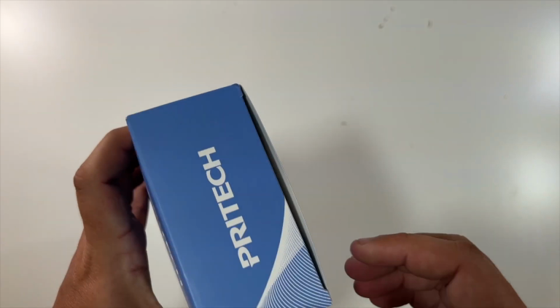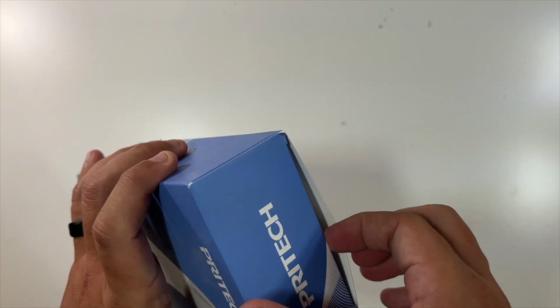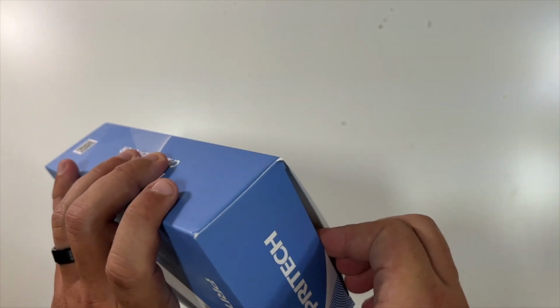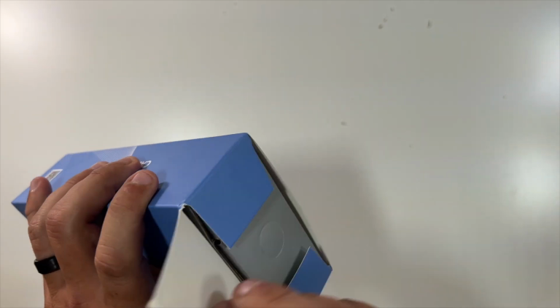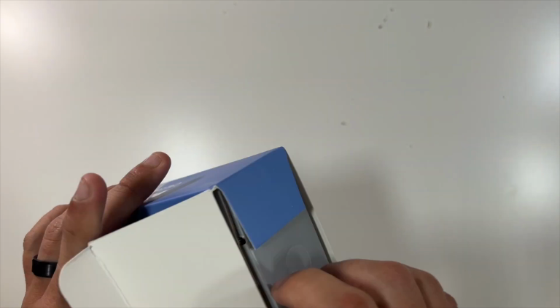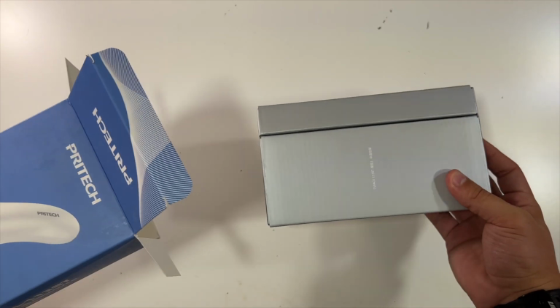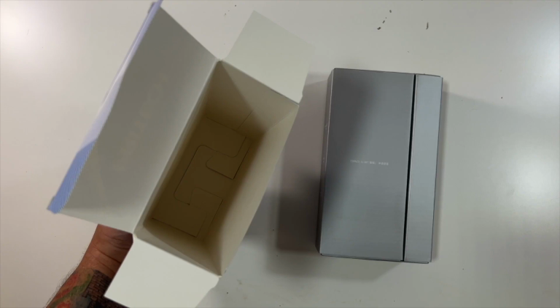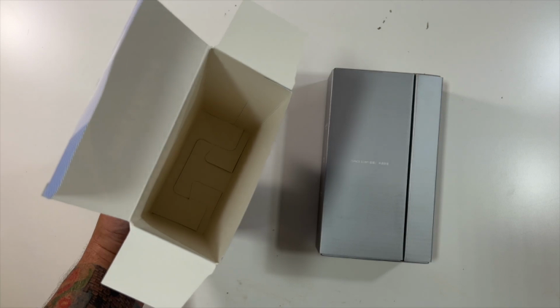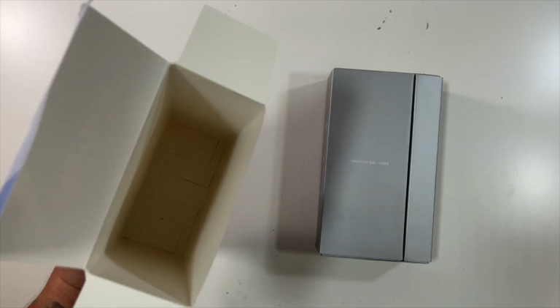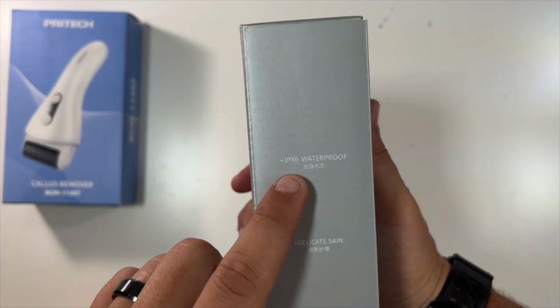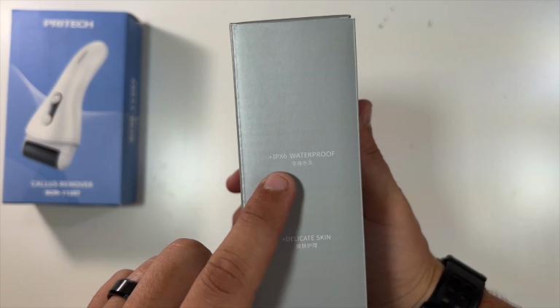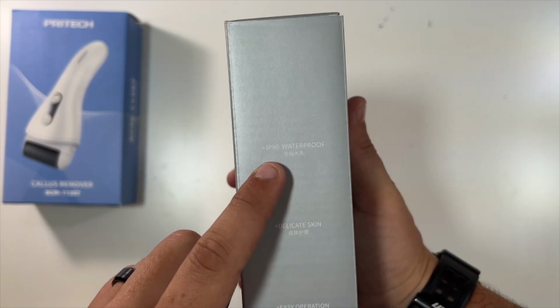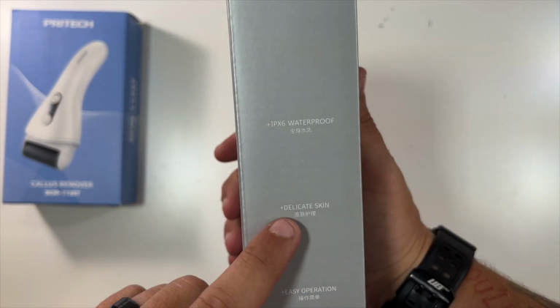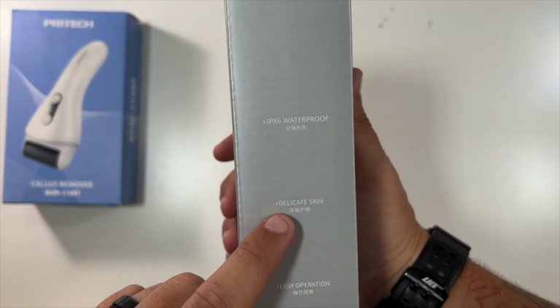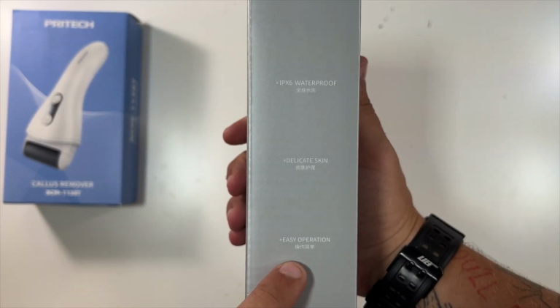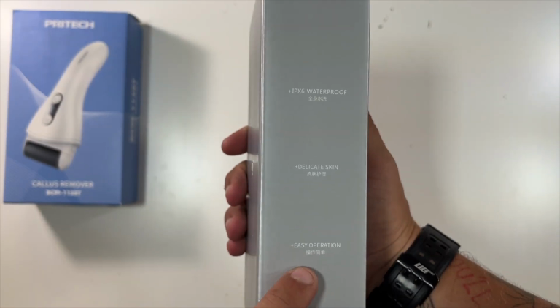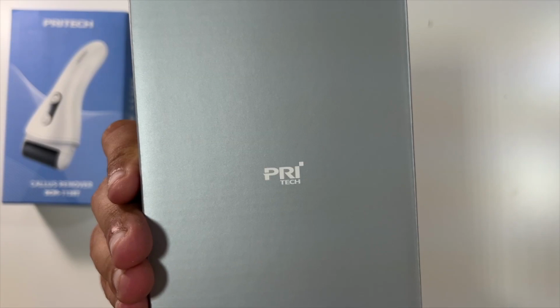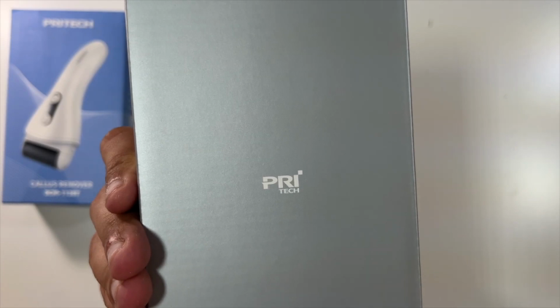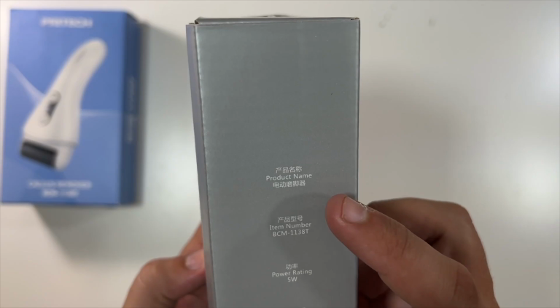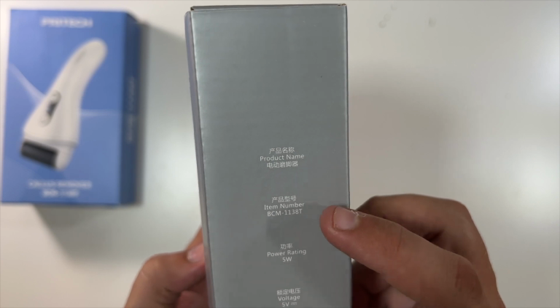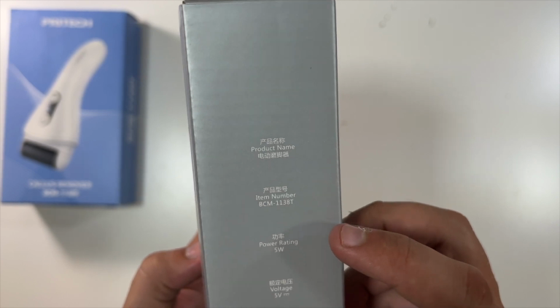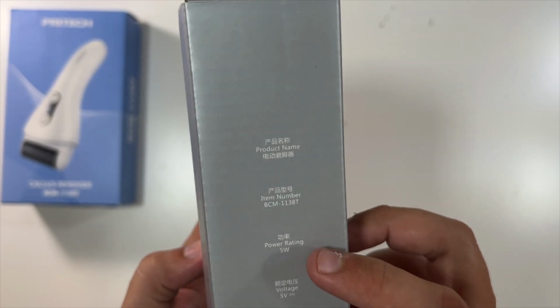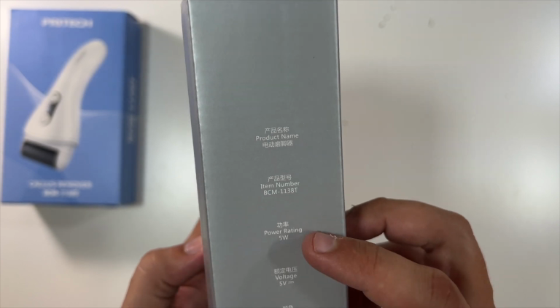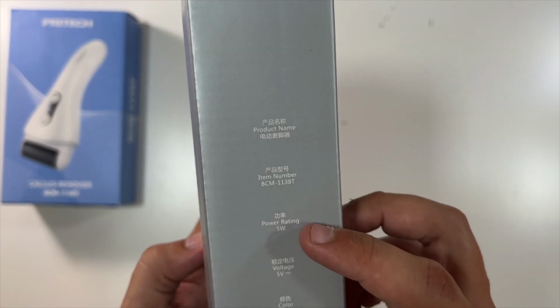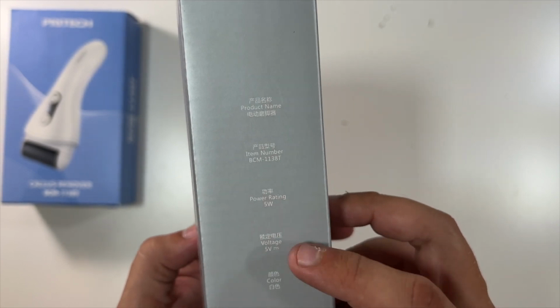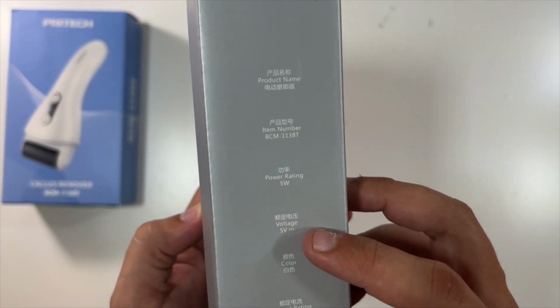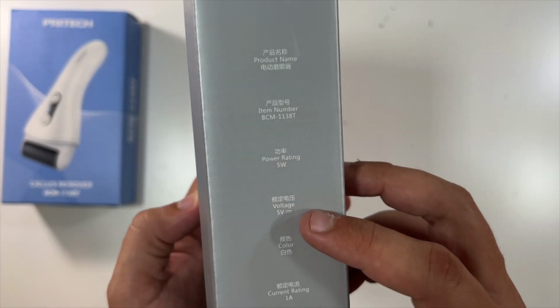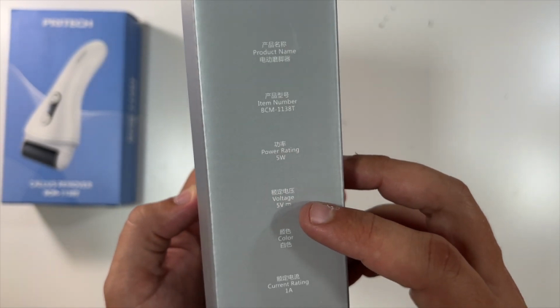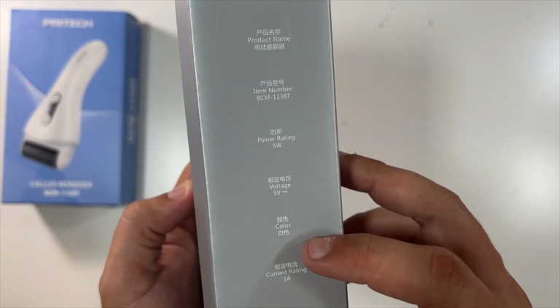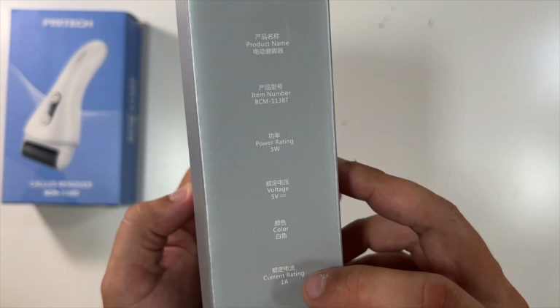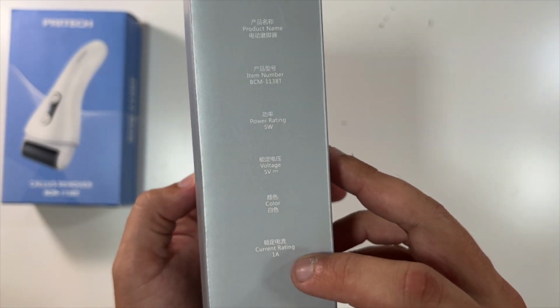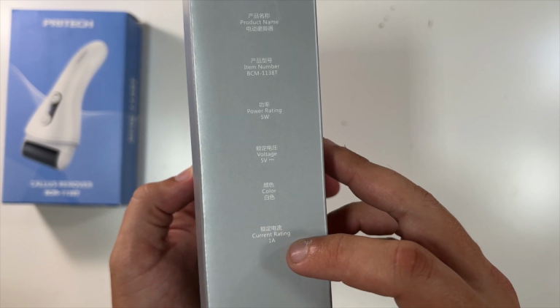Let's open it up and see what we have. Nothing else in here on the outside. IPX6 waterproof, delicate skin, easy operation — PRI tech. The name, item number, product rating is 5 watts, voltage is 5 volts, and the current rating is 1 amp.